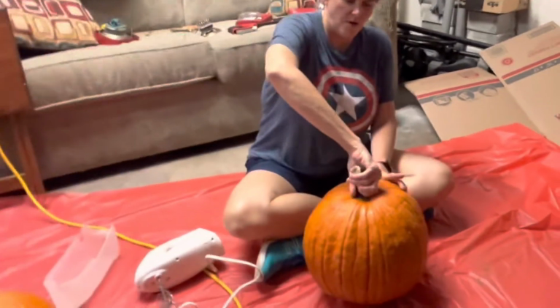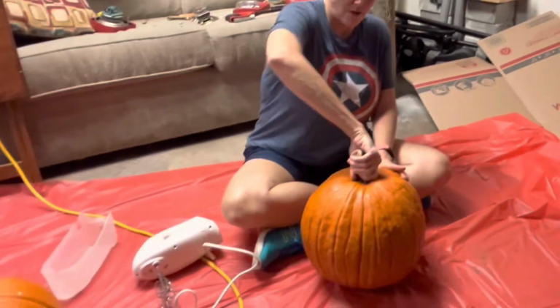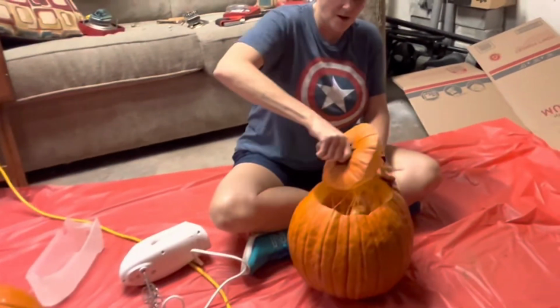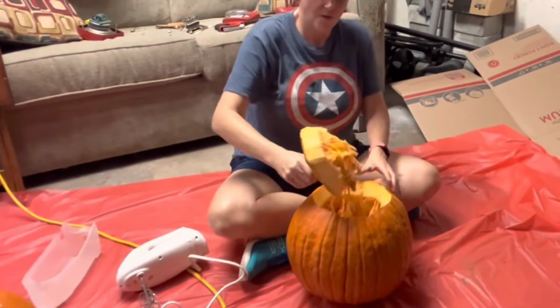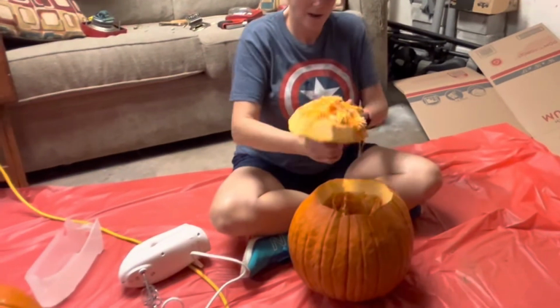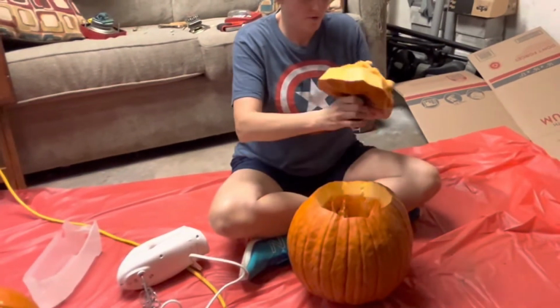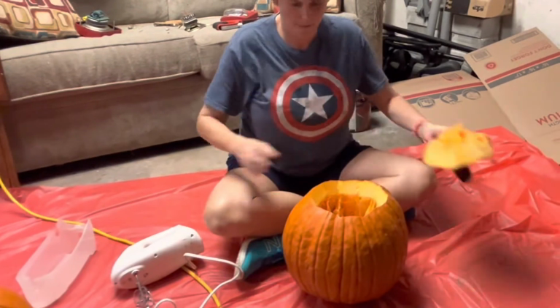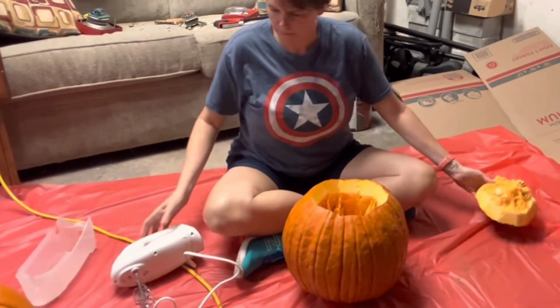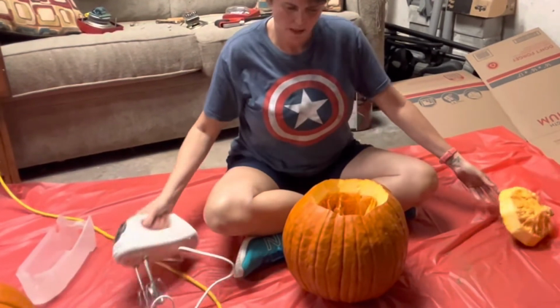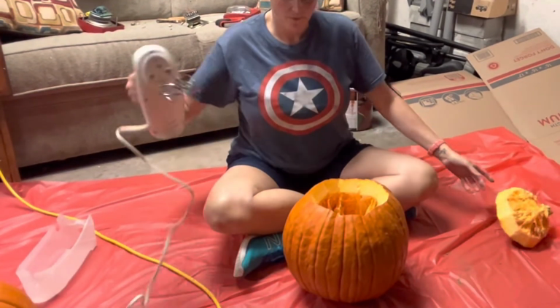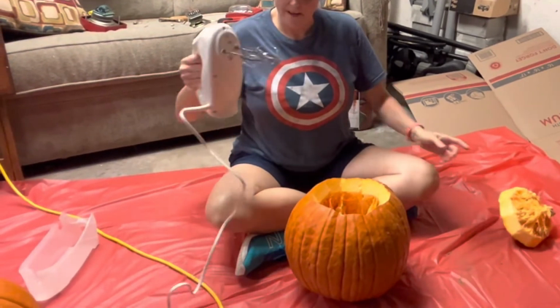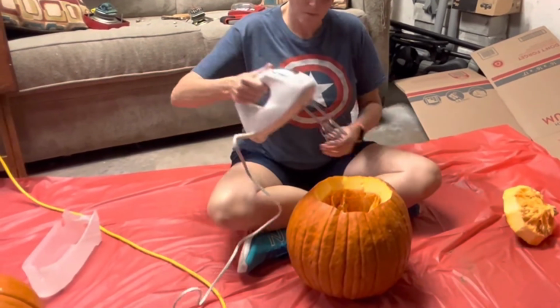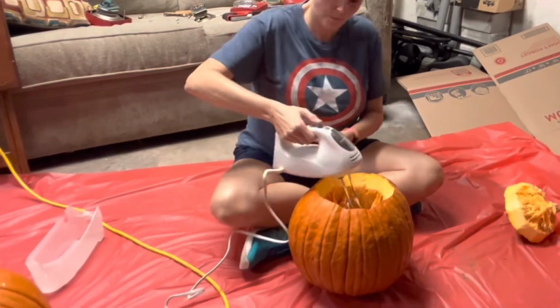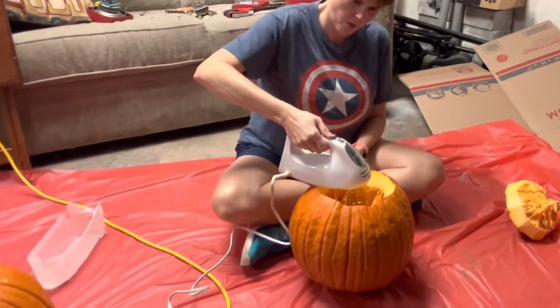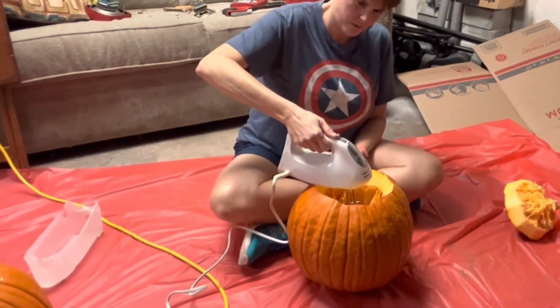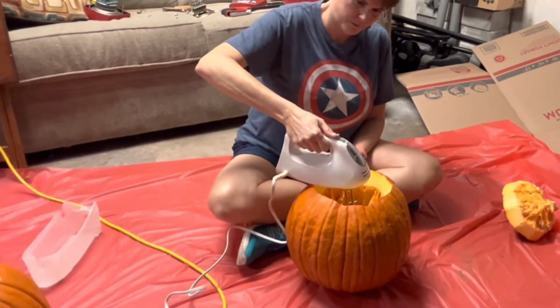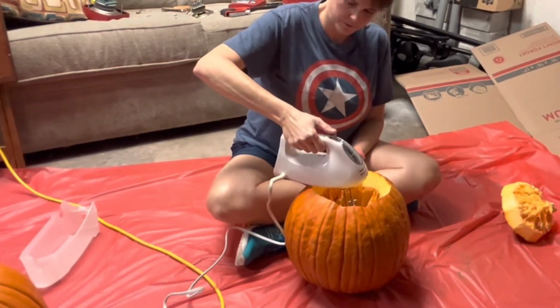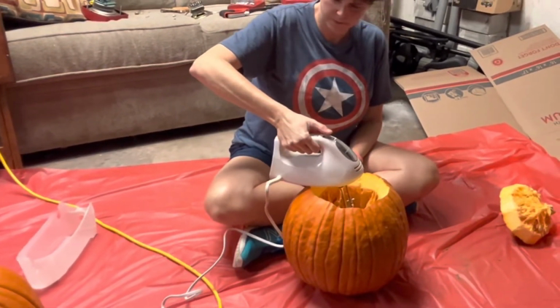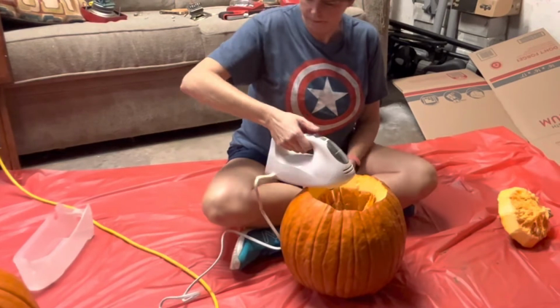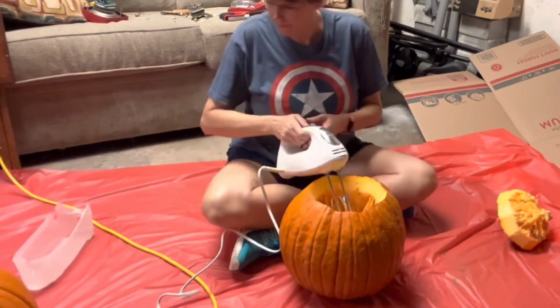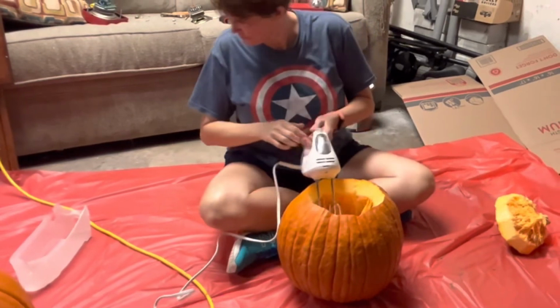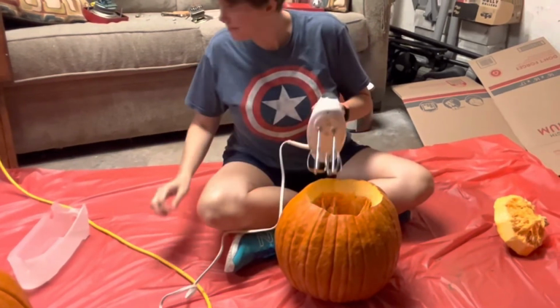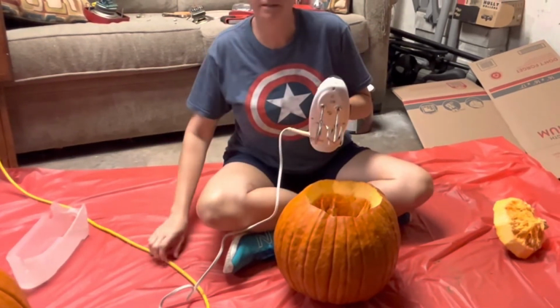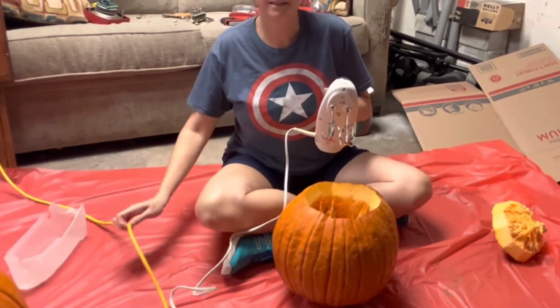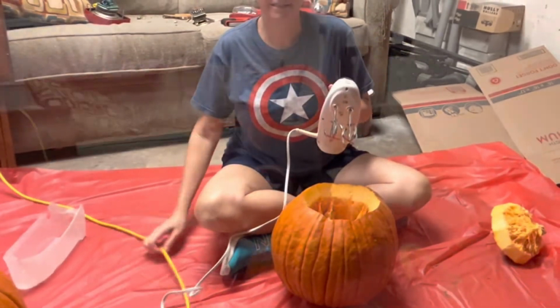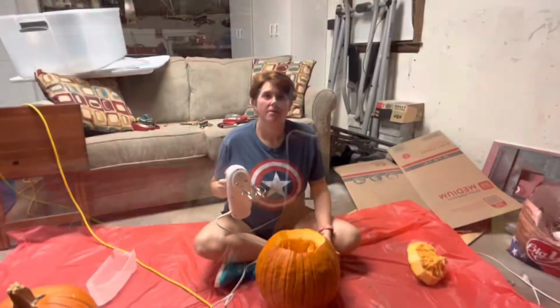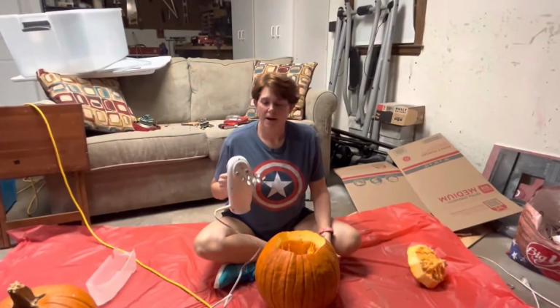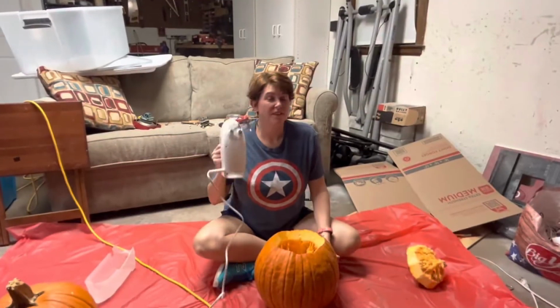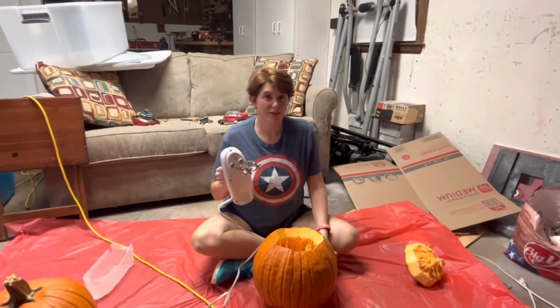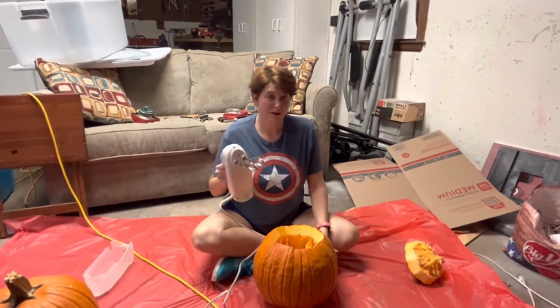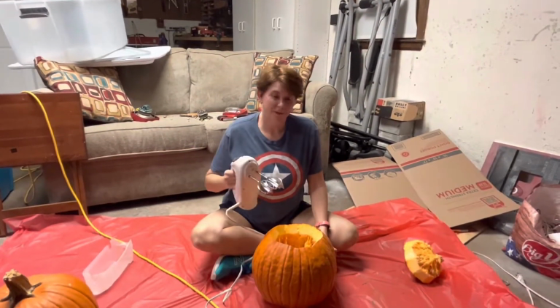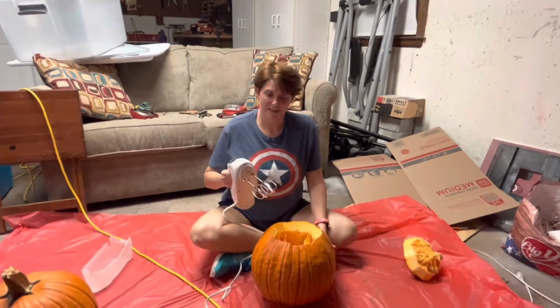Take and carve the top off. Is this plugged in on the other end? Alright, we fixed the electrical problem. Let's try this again.